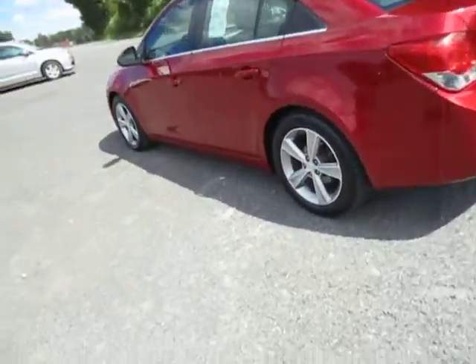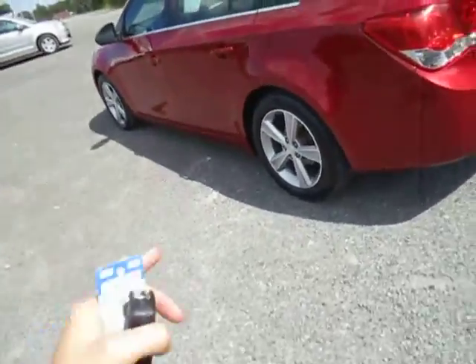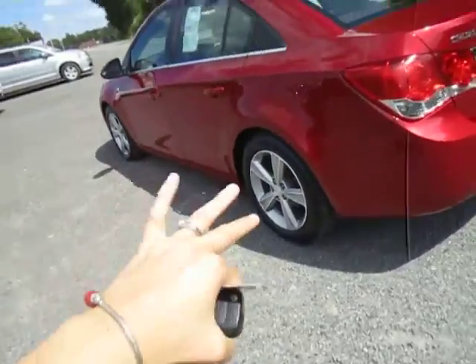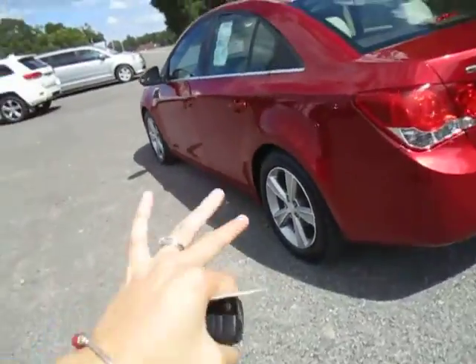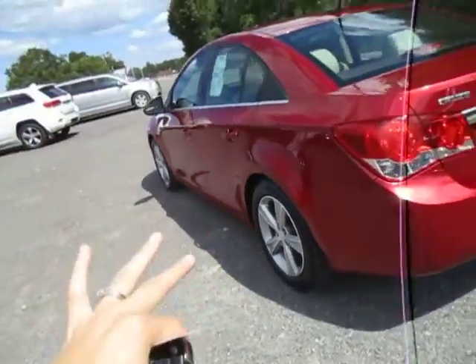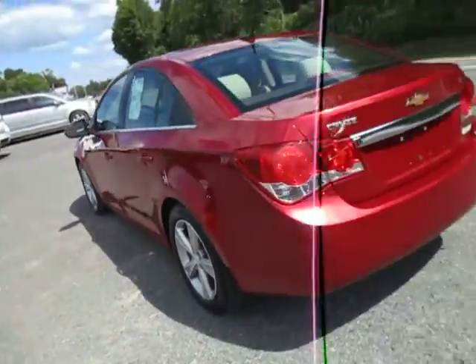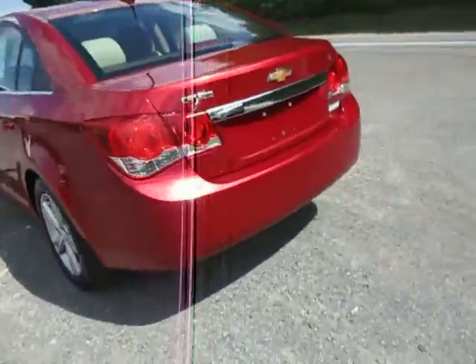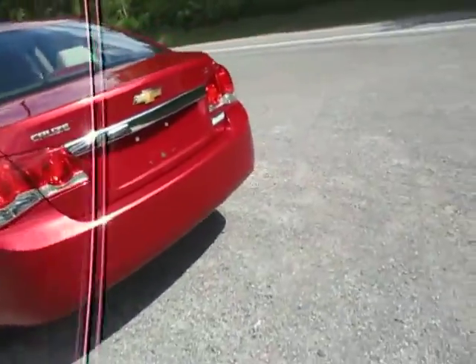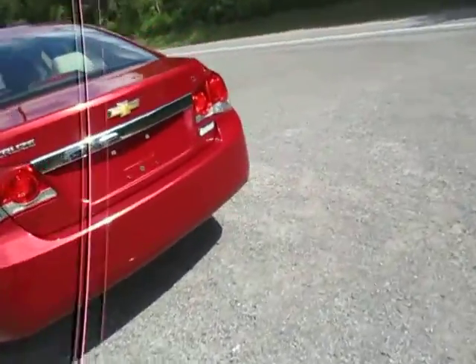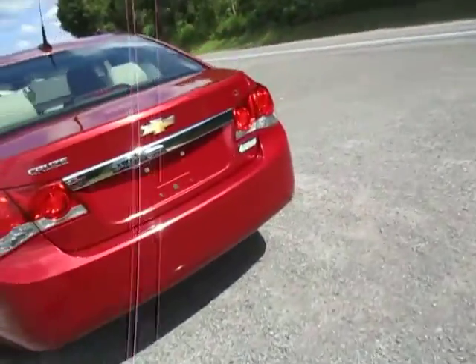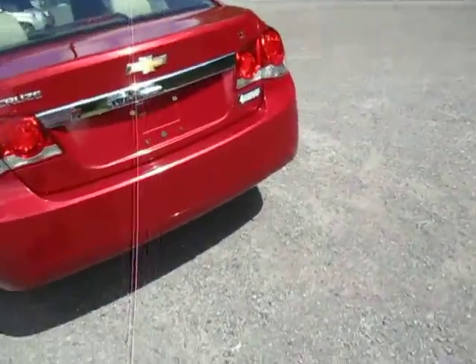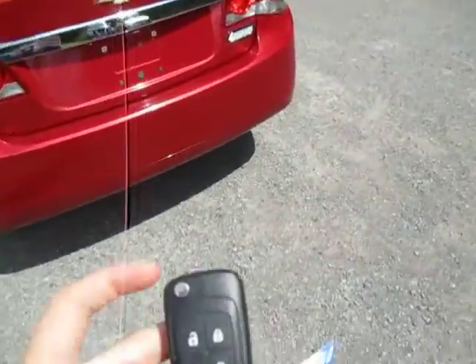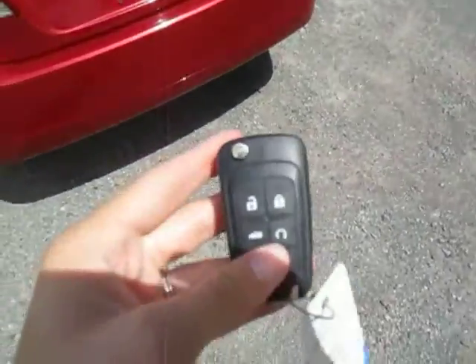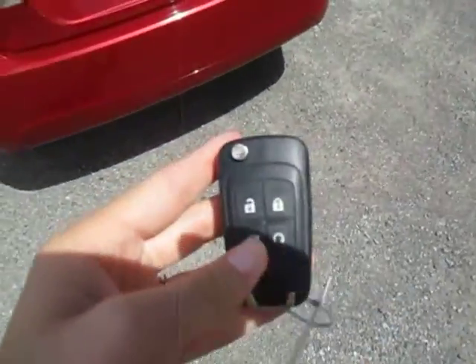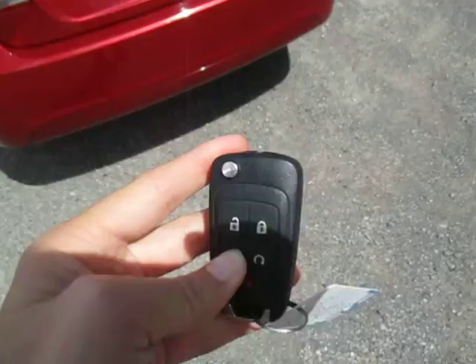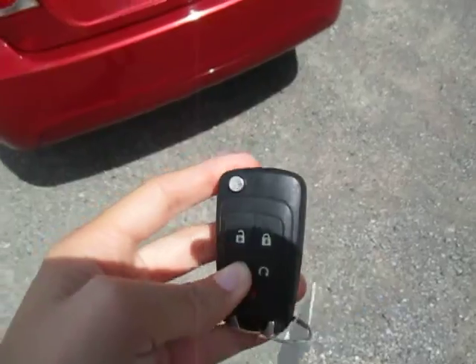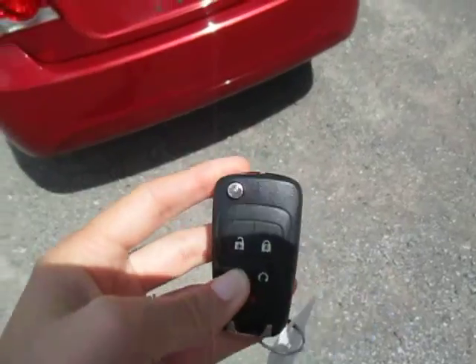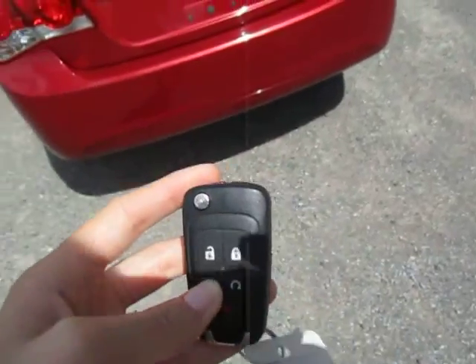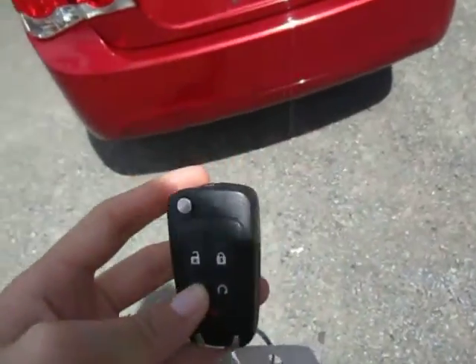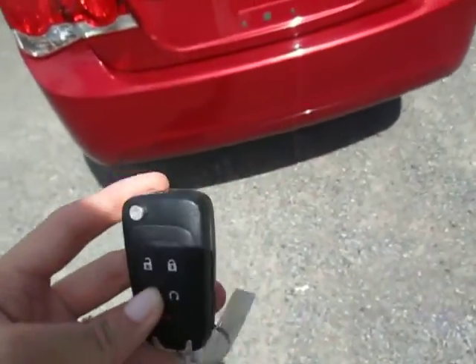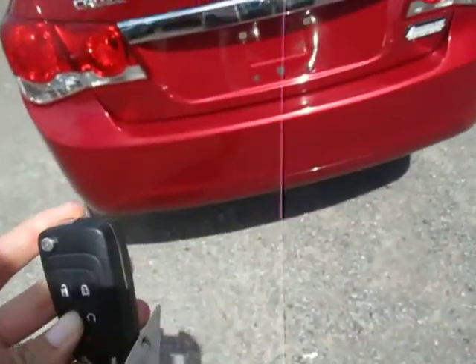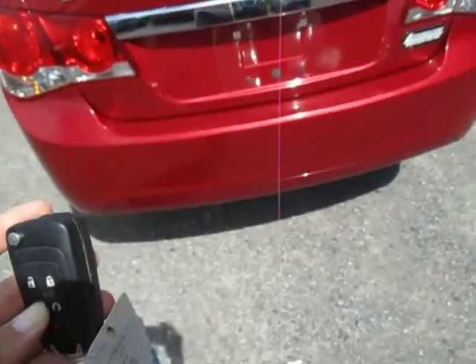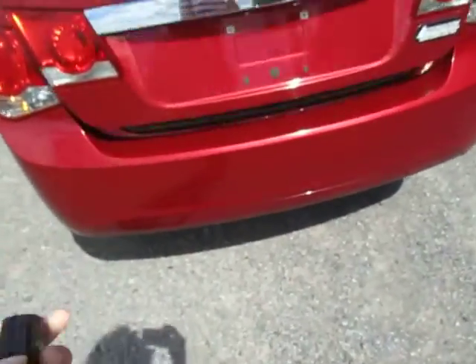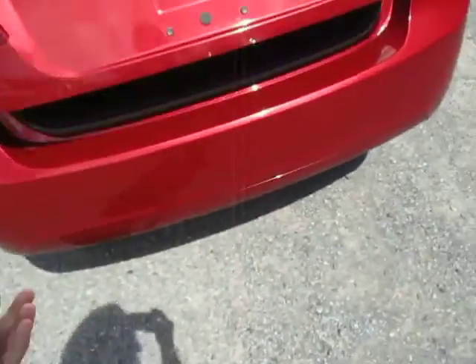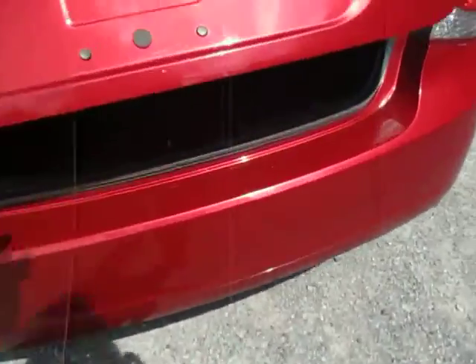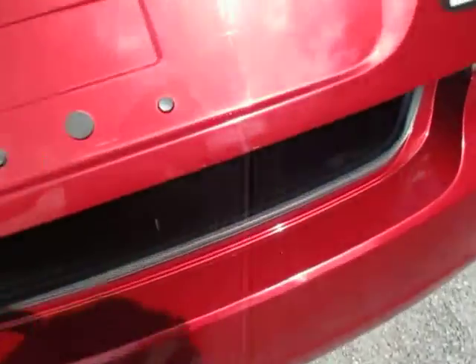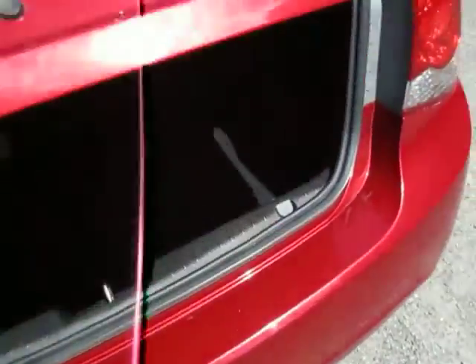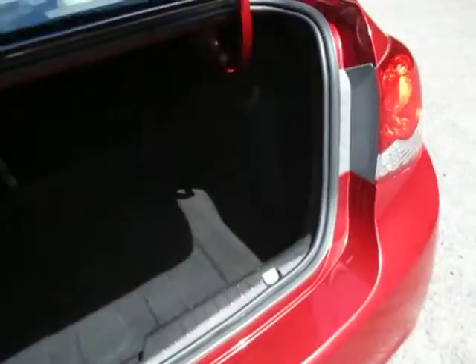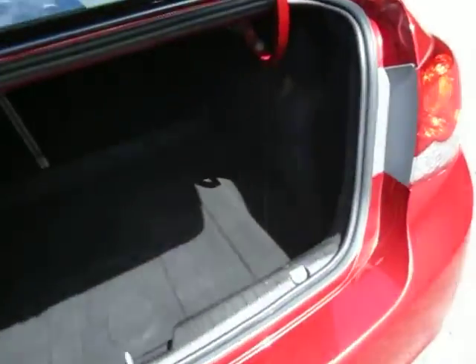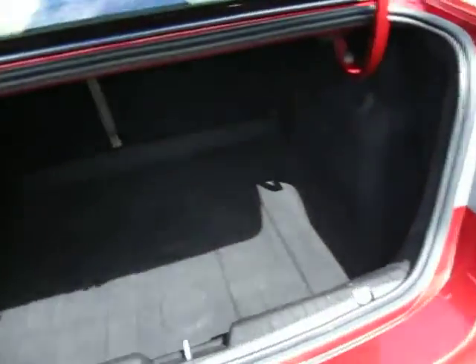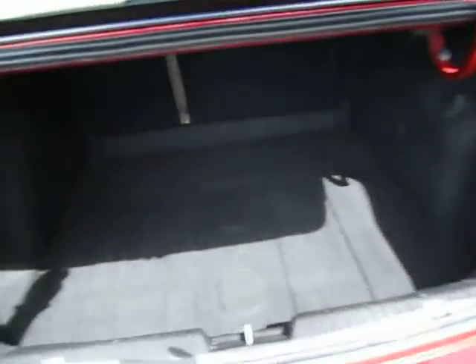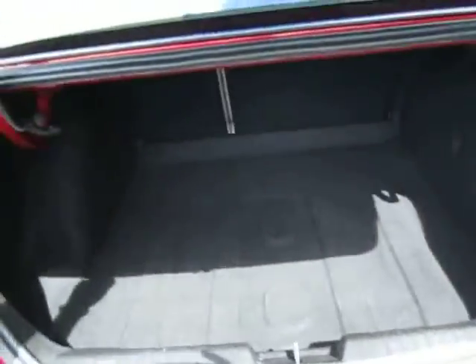You've got steel wheels on there, LT trim. If you look at your key here, there's a button to pop open the trunk. So you've got lots of room for storage back here.